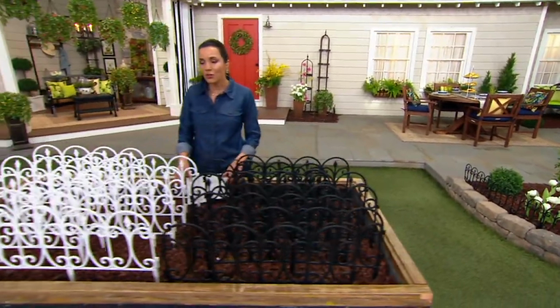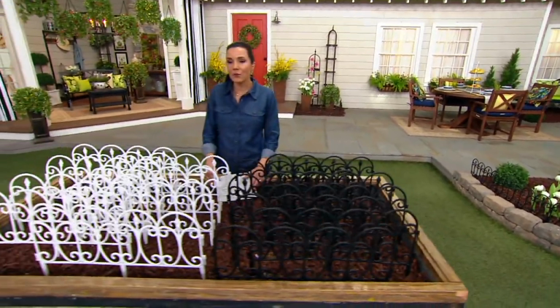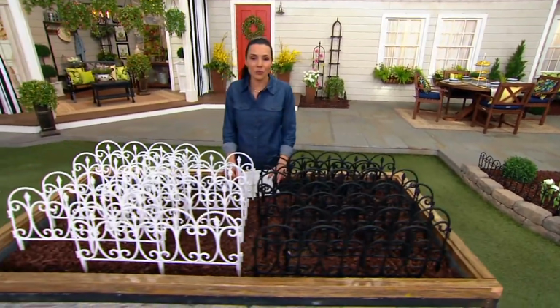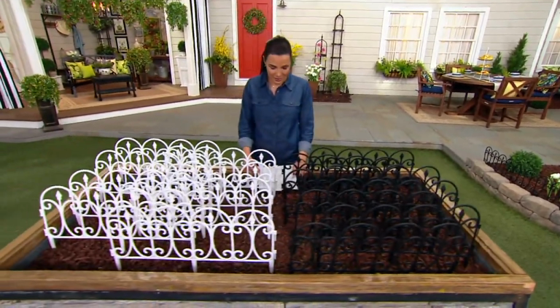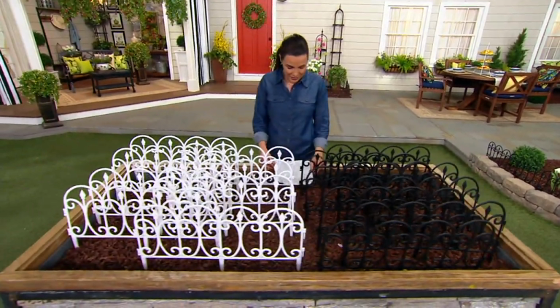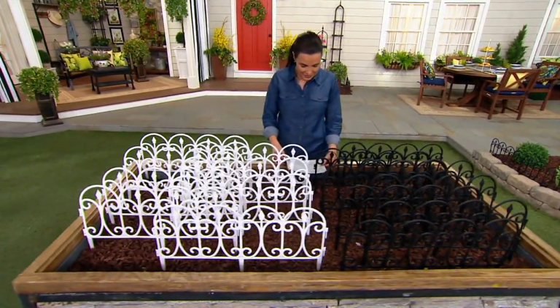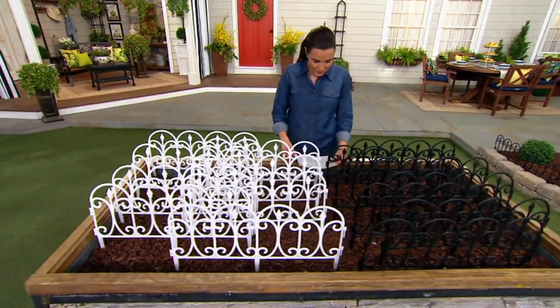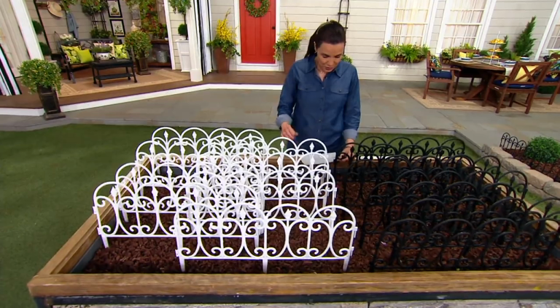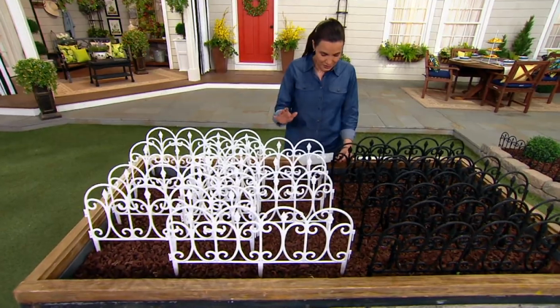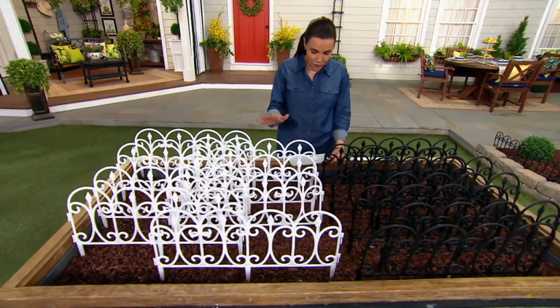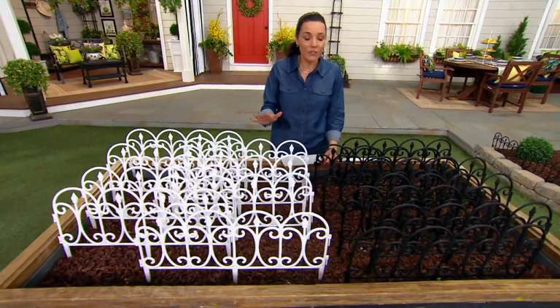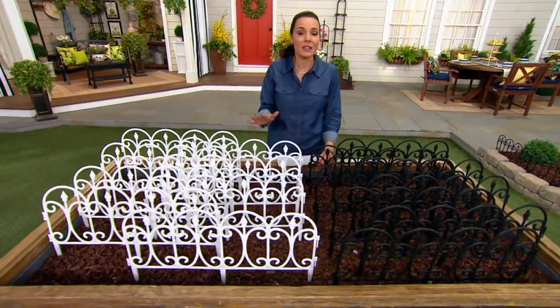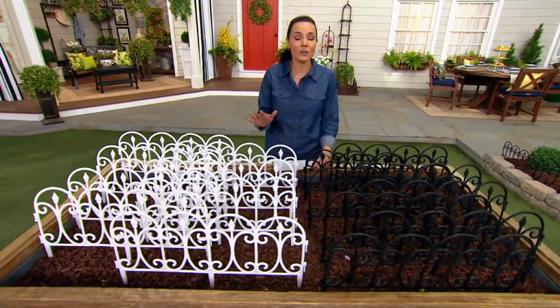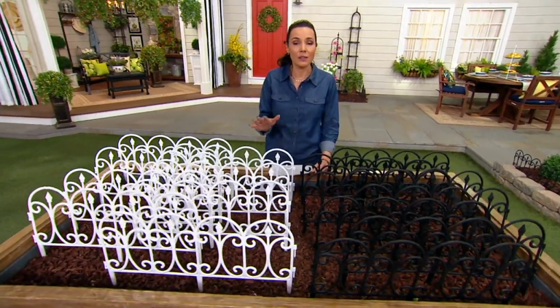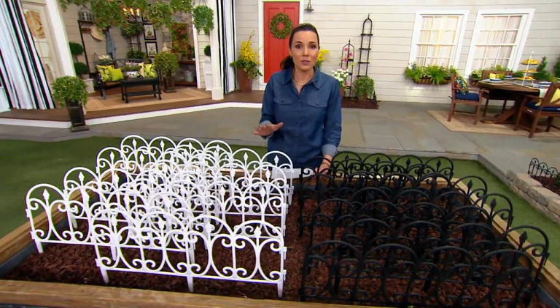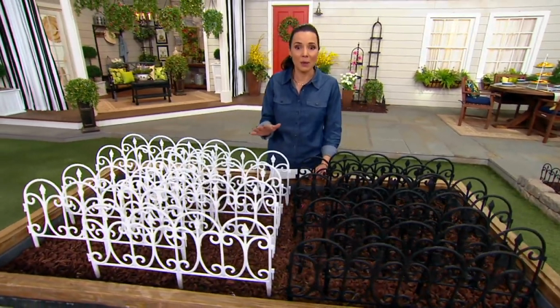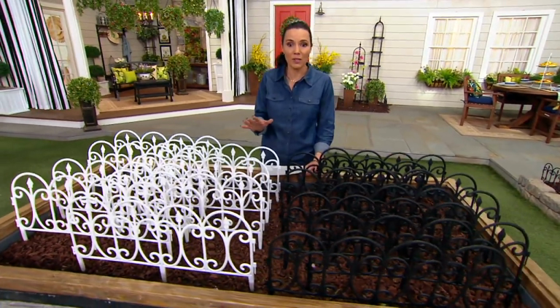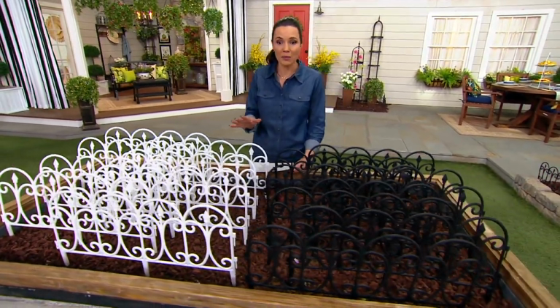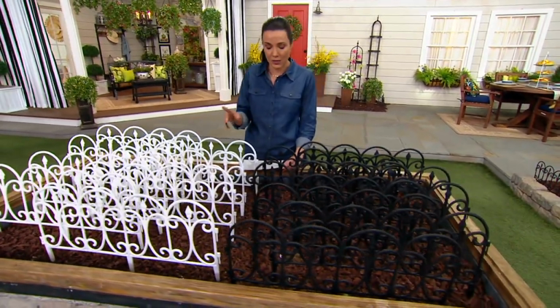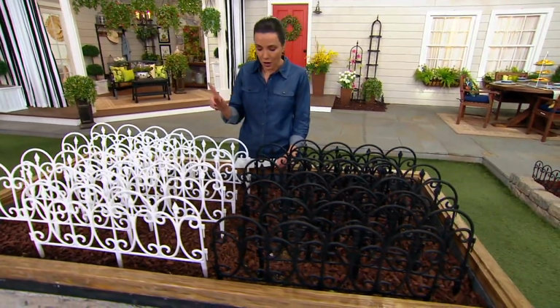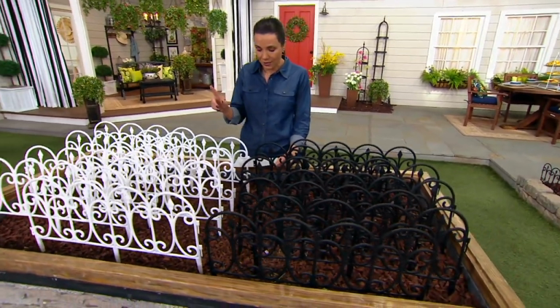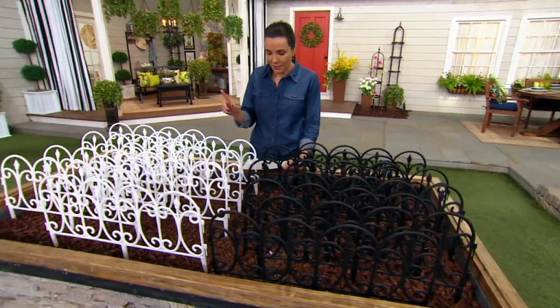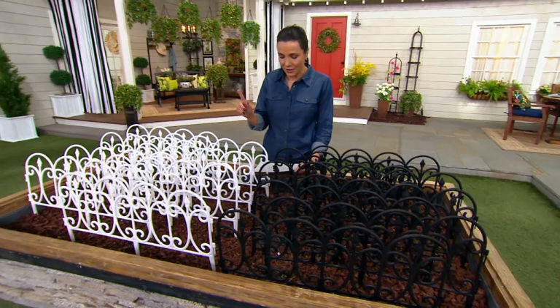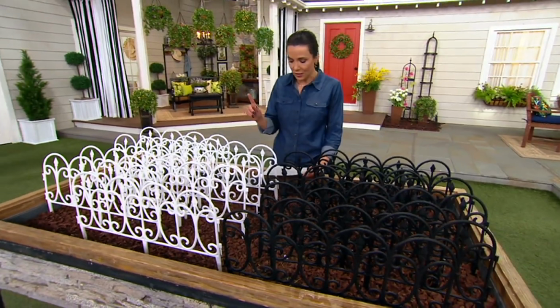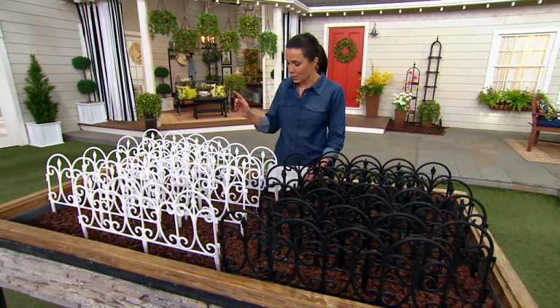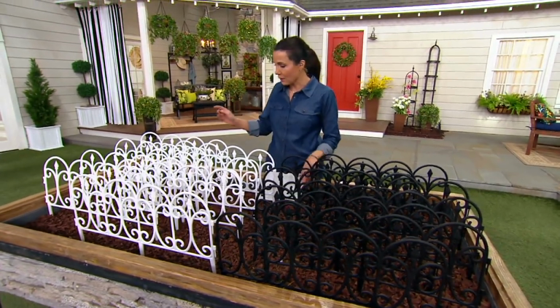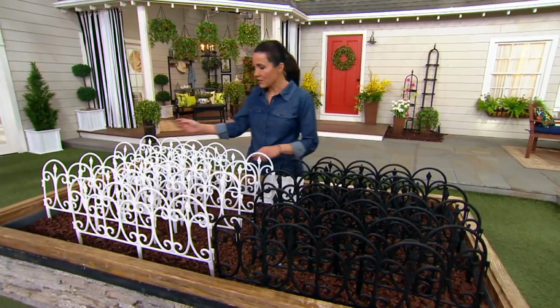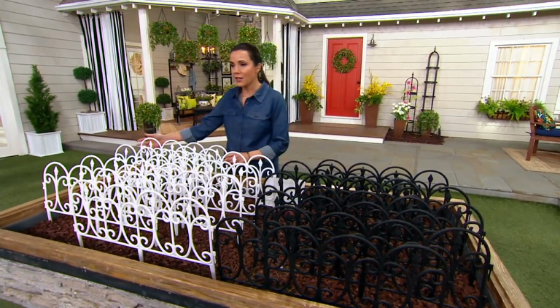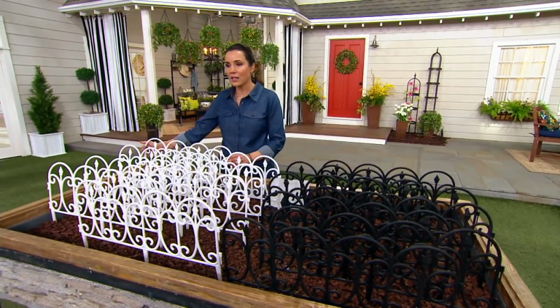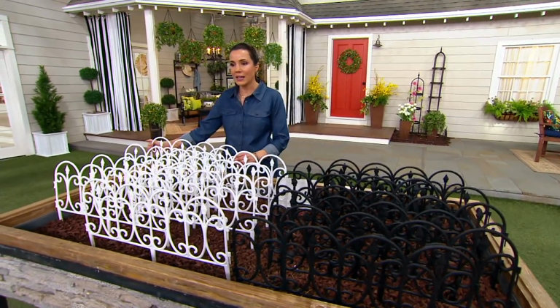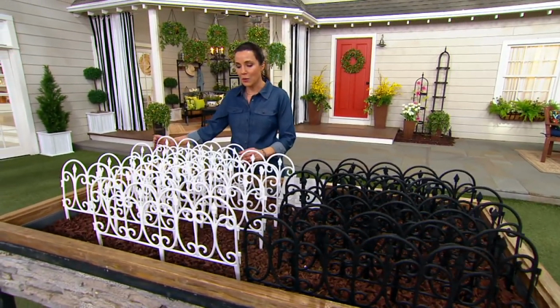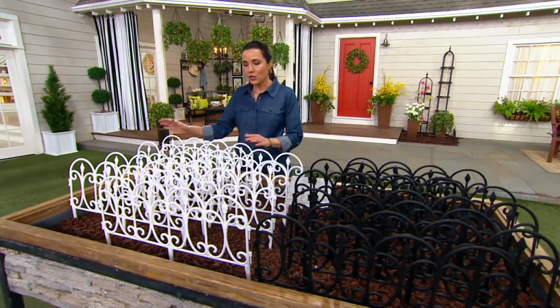First day we've ever presented these on easy pay — four easy payments of $7.25, and you get eight of them.